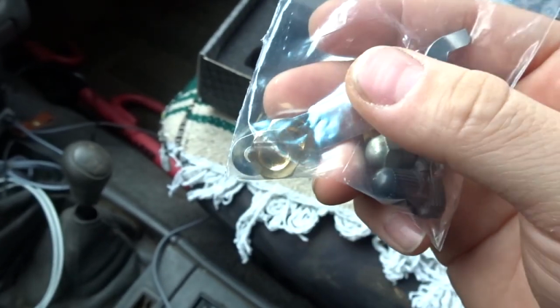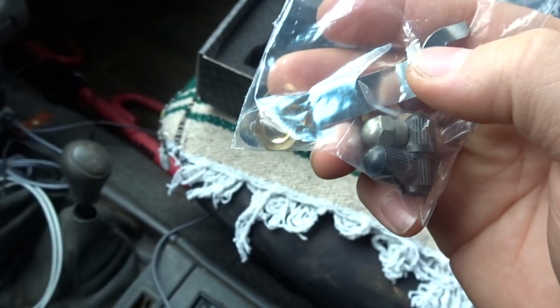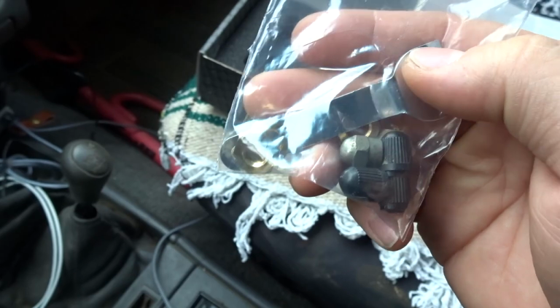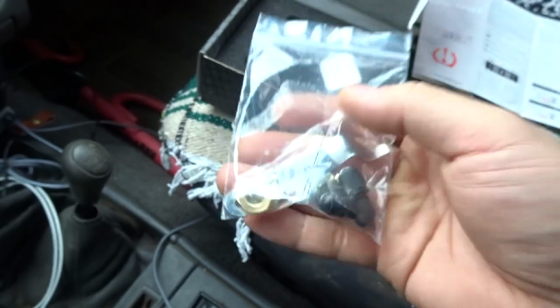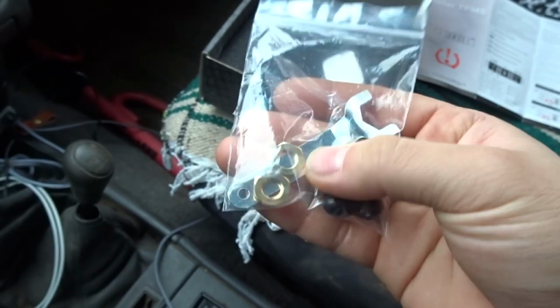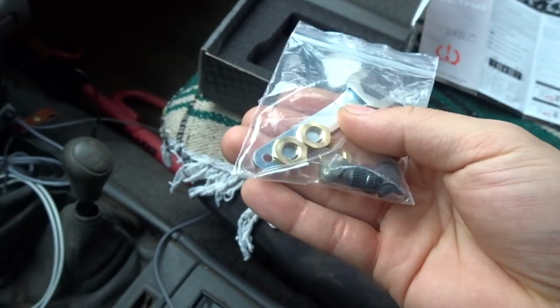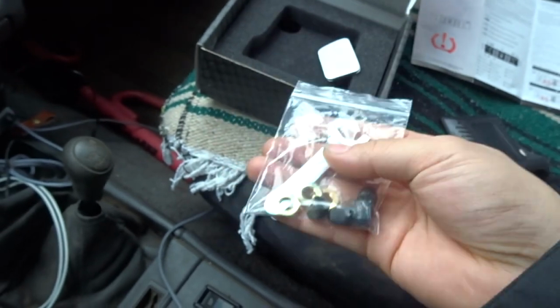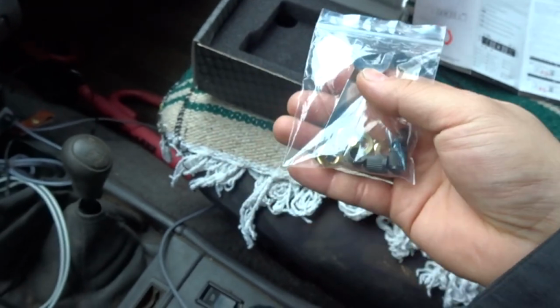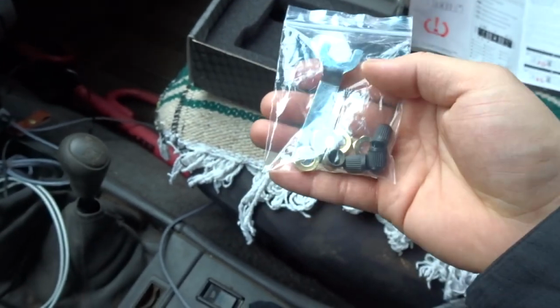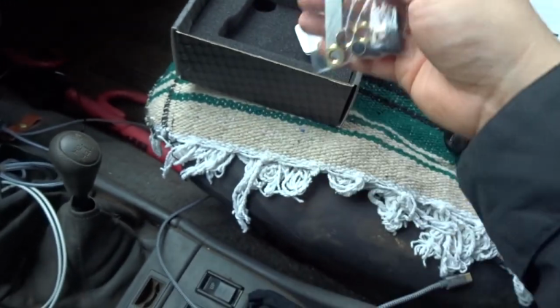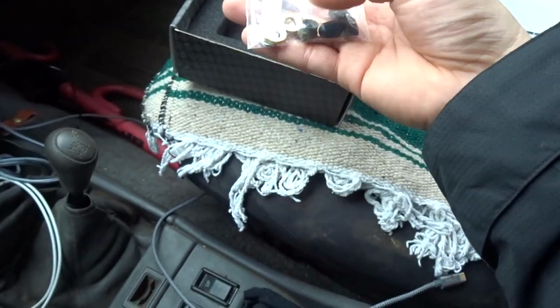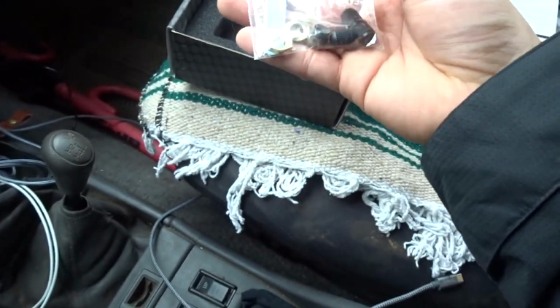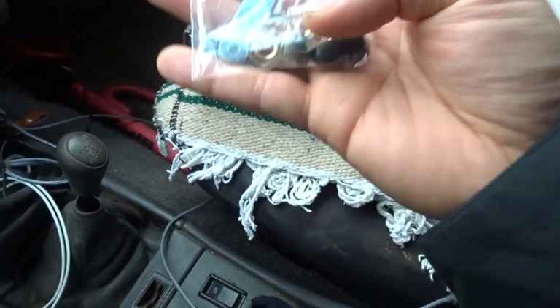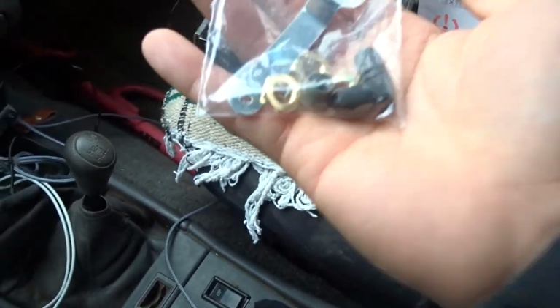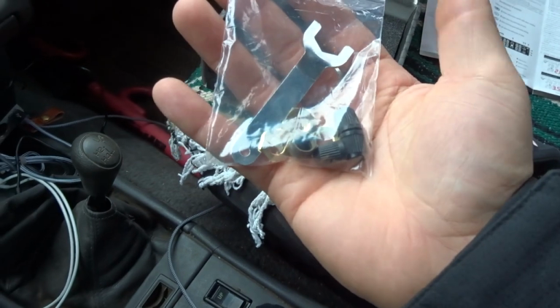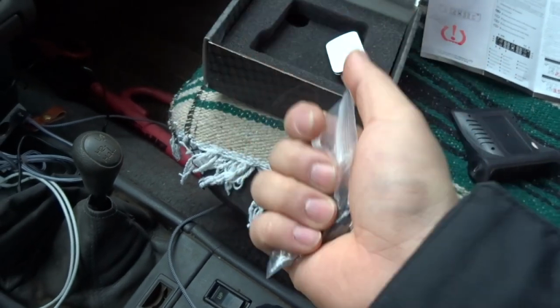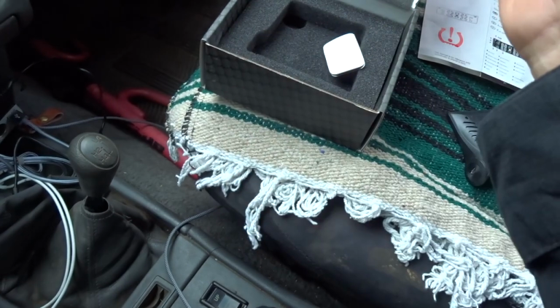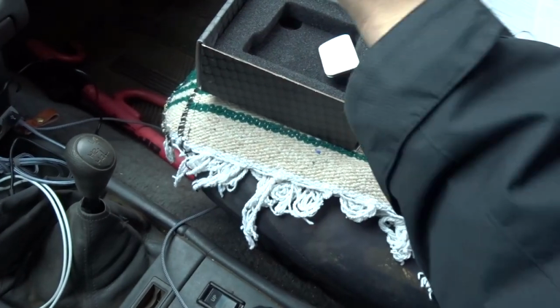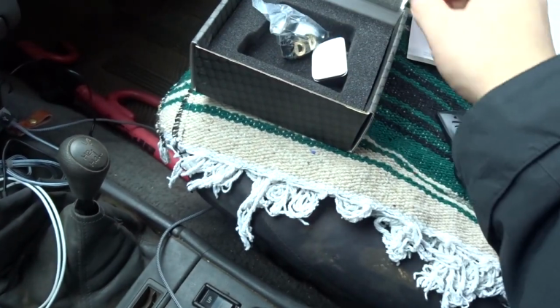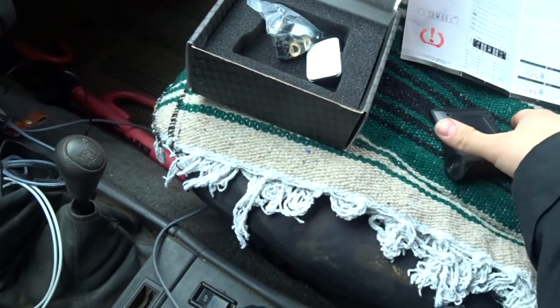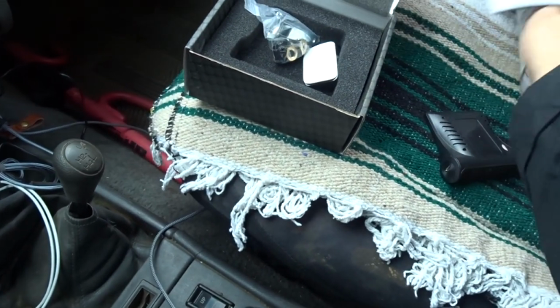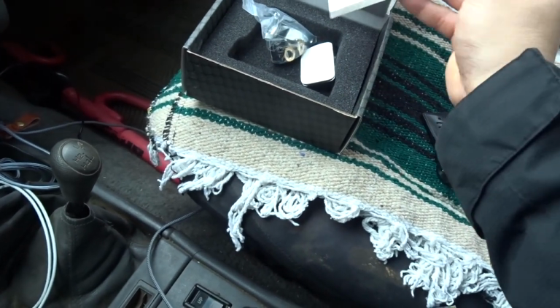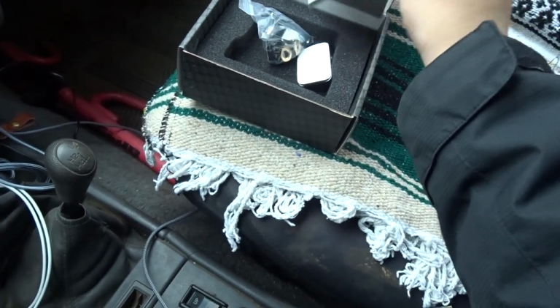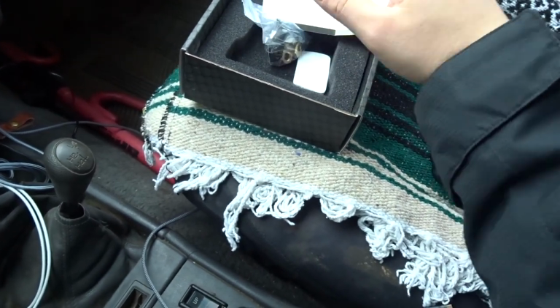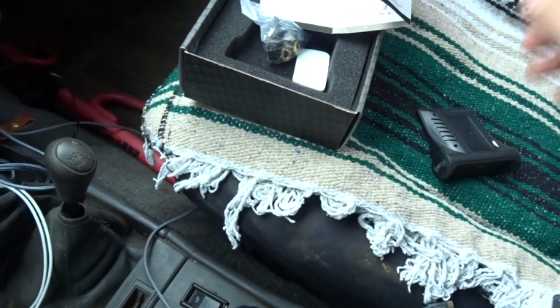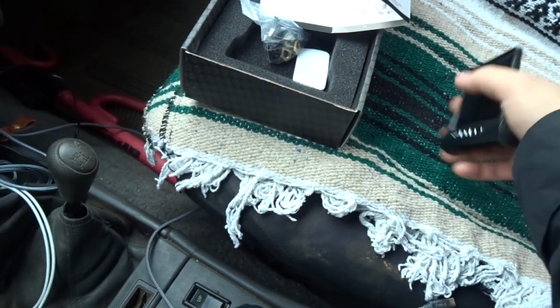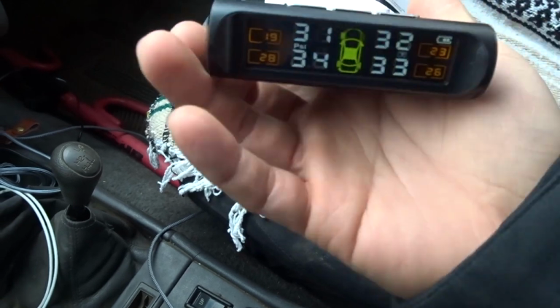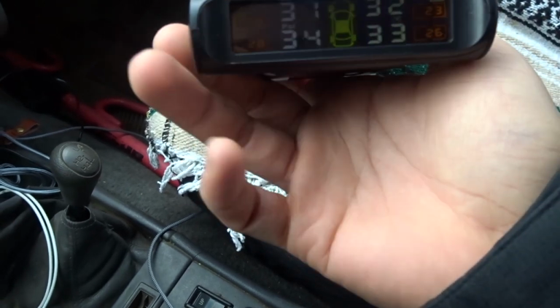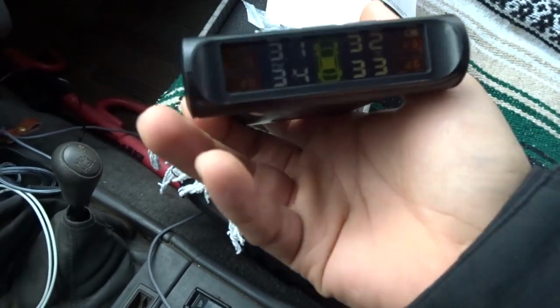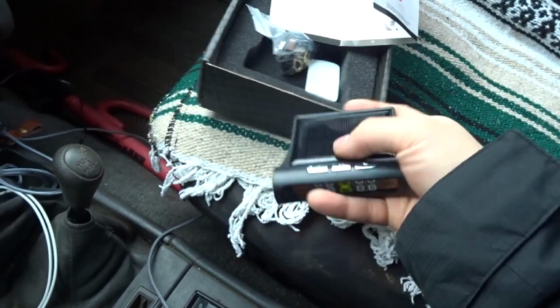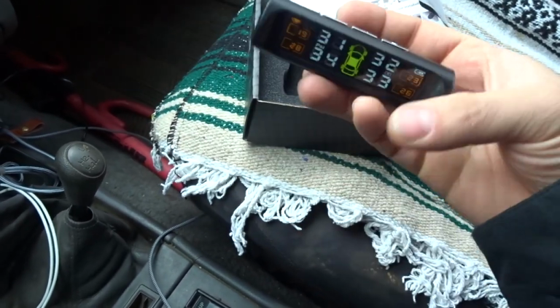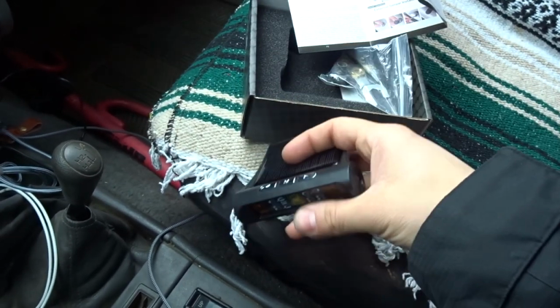Basically what you would do is install the lock washer first and then install your tire pressure valve cap. I'll show you everything once we go outside. I'll keep the charging cable inside my car for backup and keep the manual, then throw the box away.